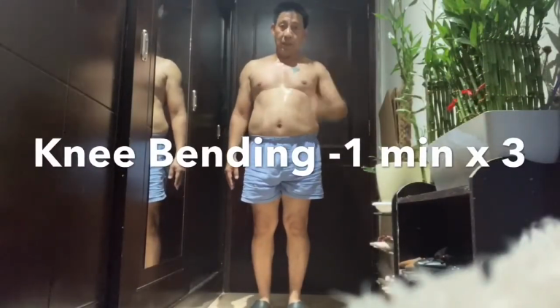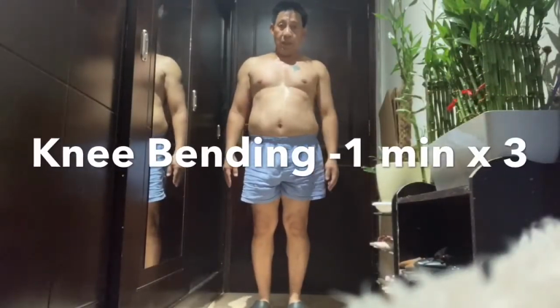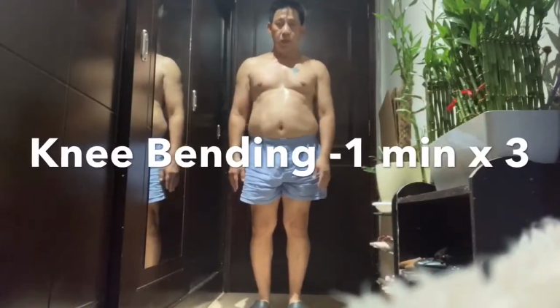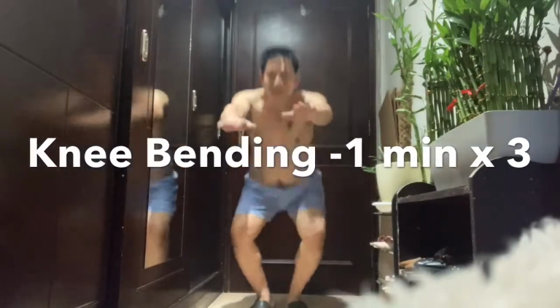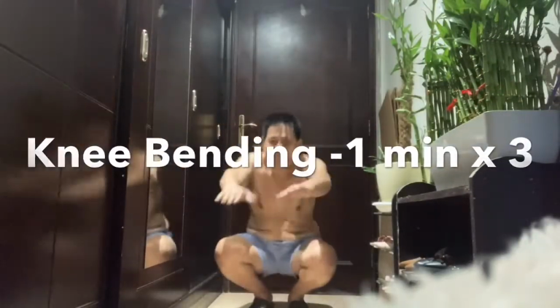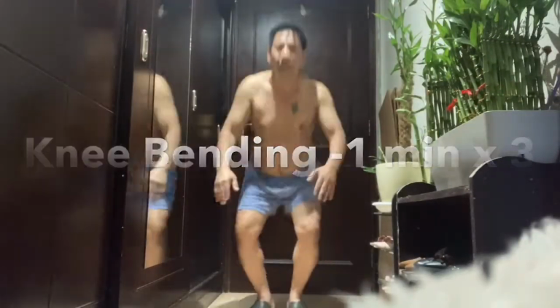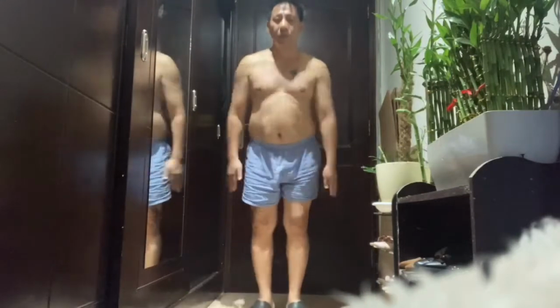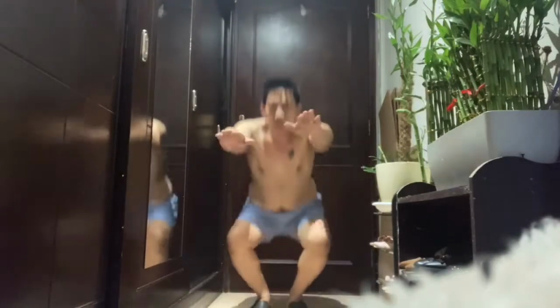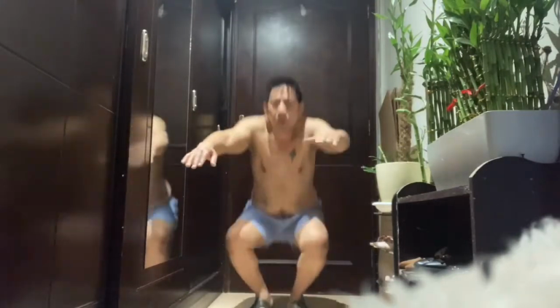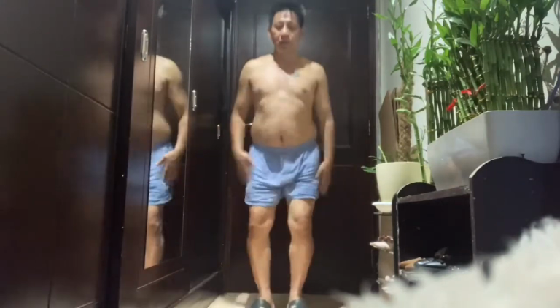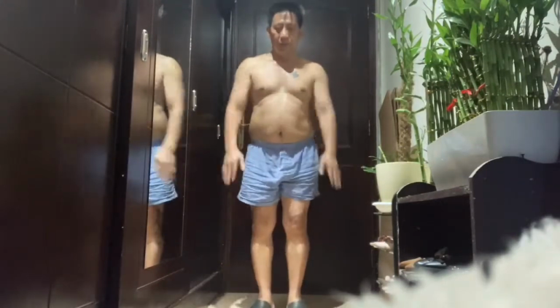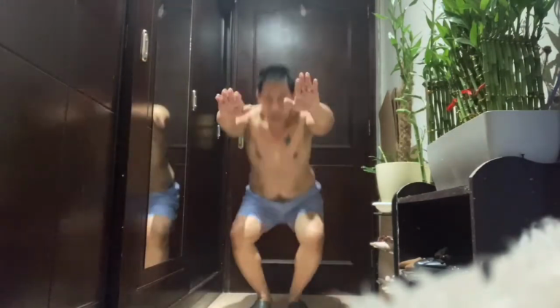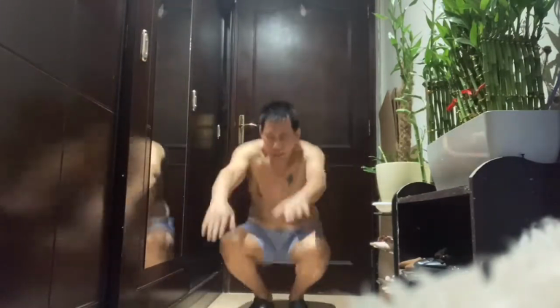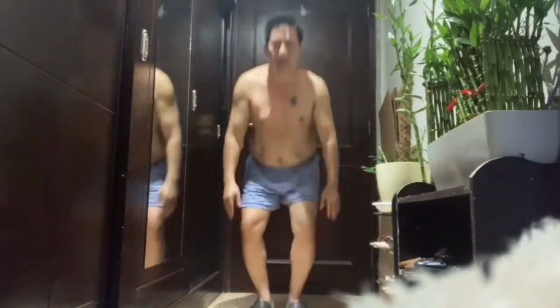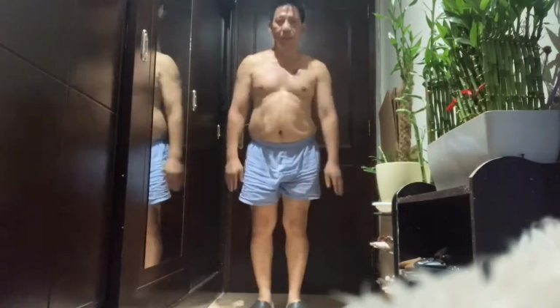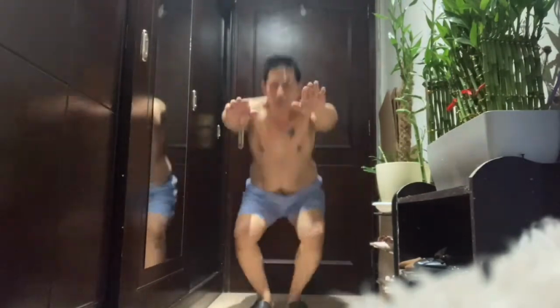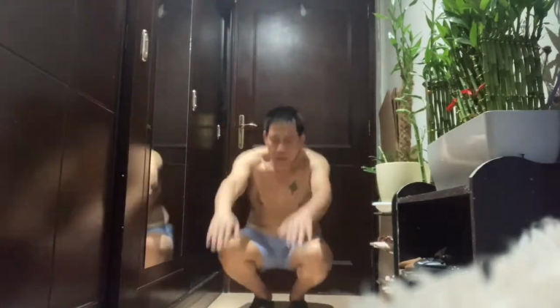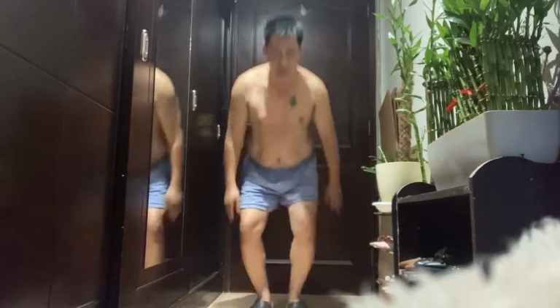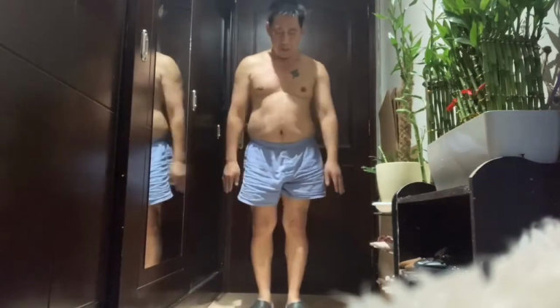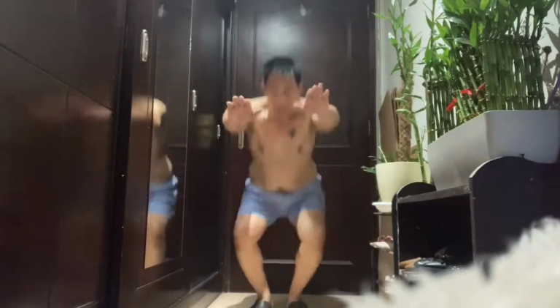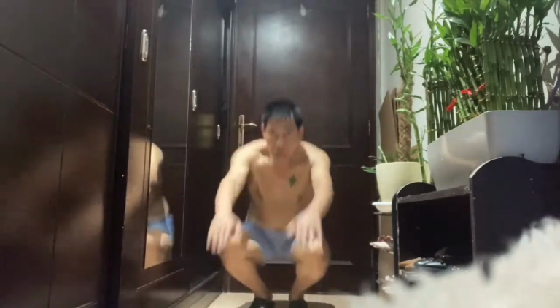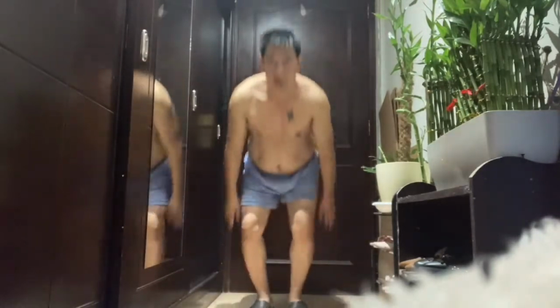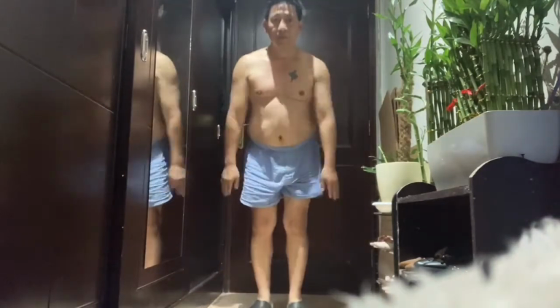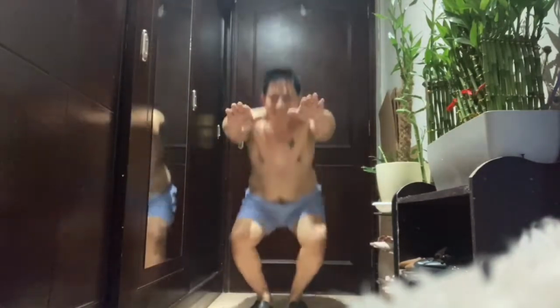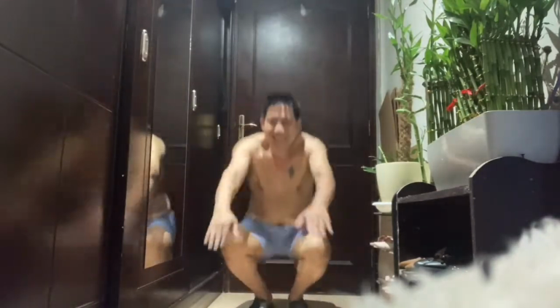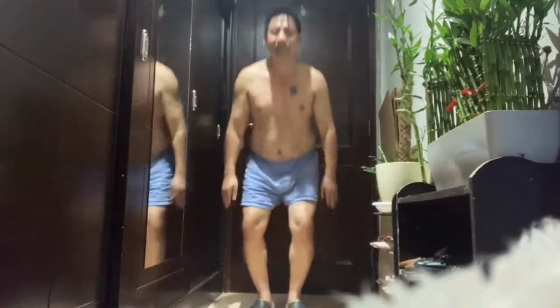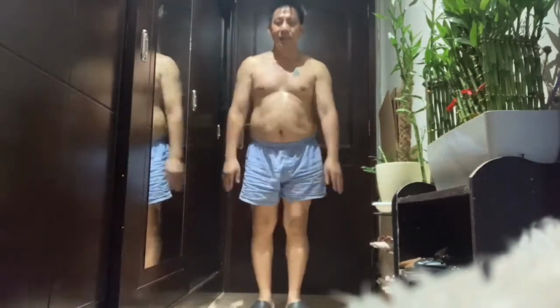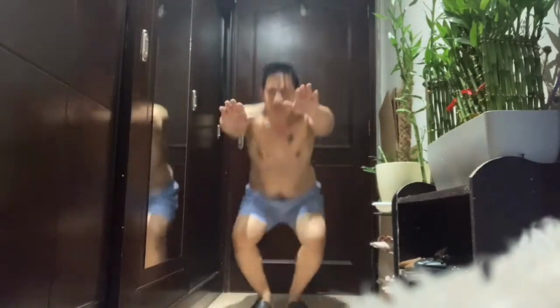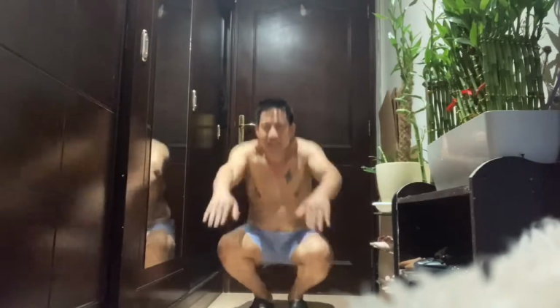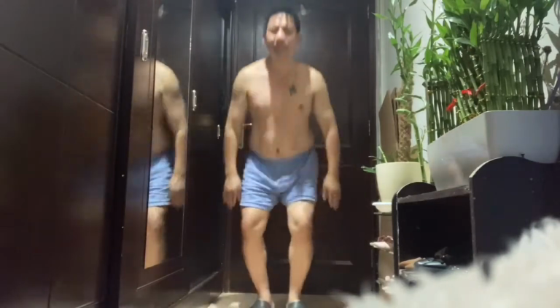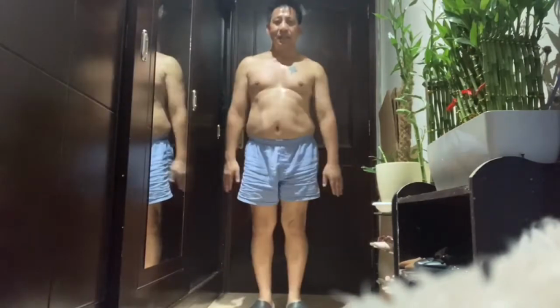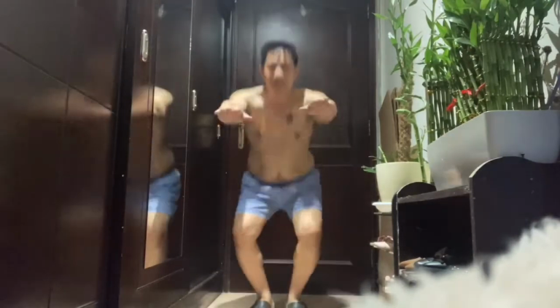Number three: knee bending for one minute for beginners. Once you become familiar, you can repeat it three times. Do it daily or every other day.